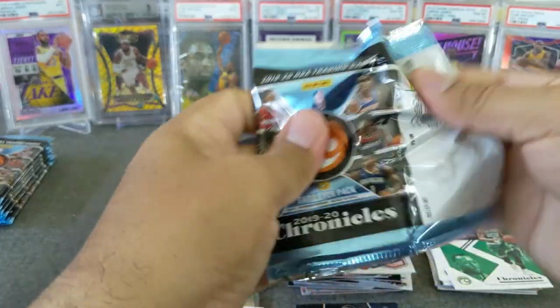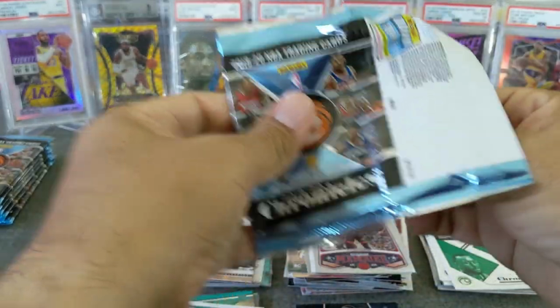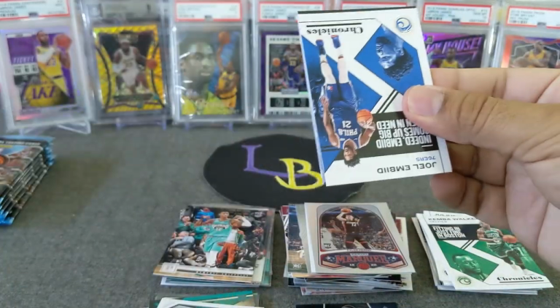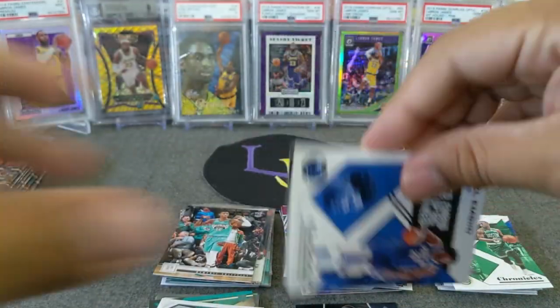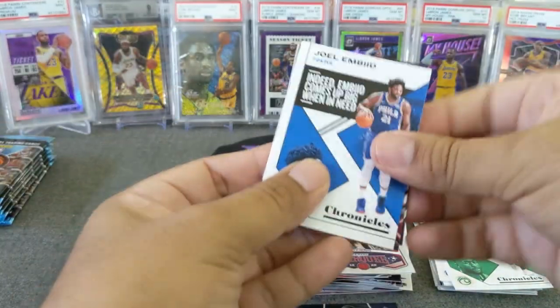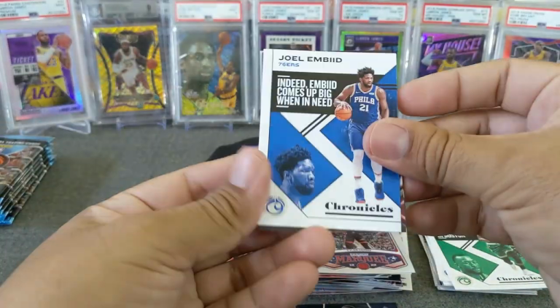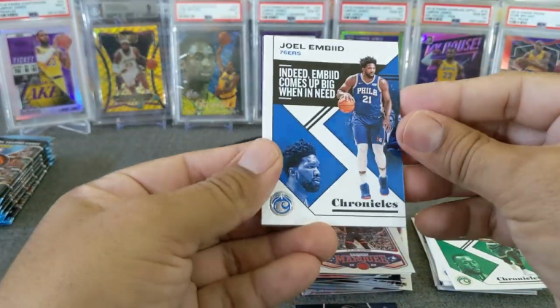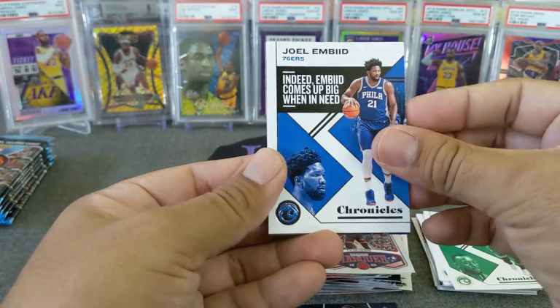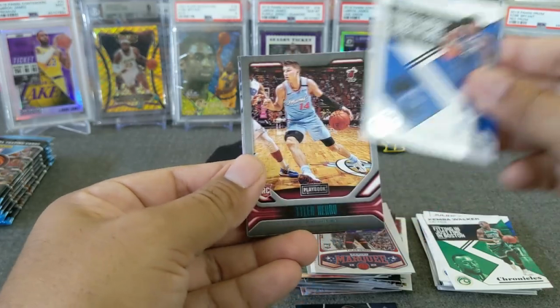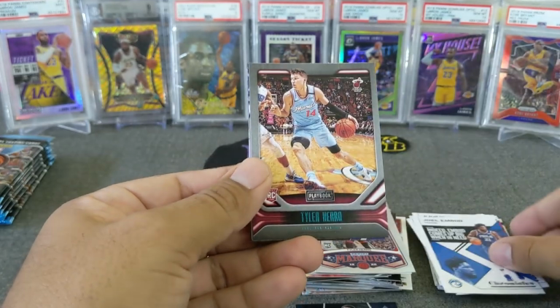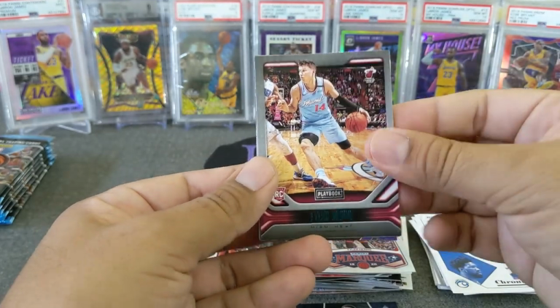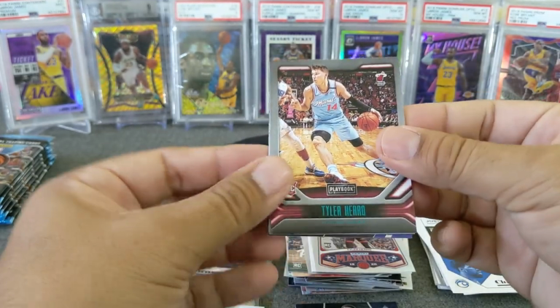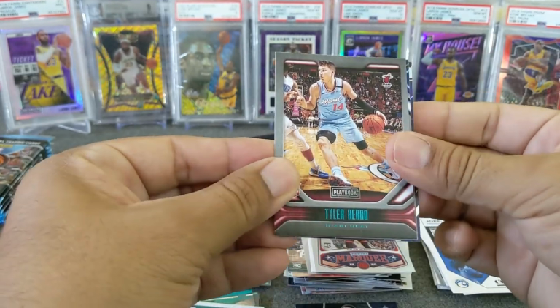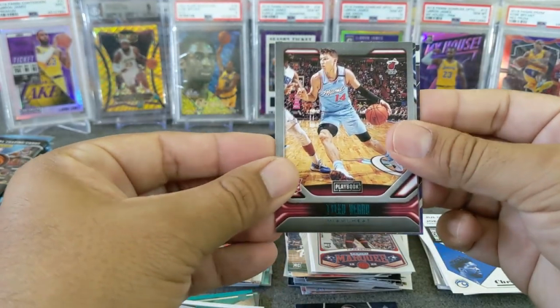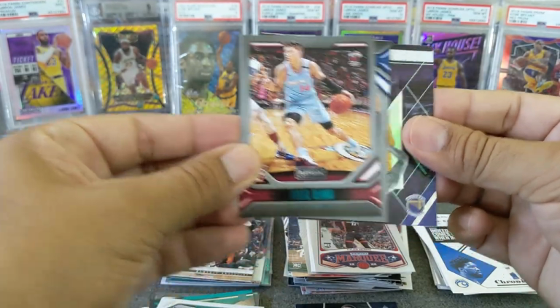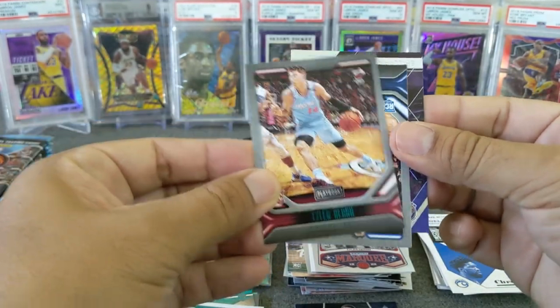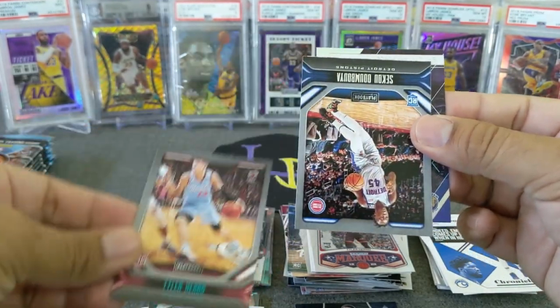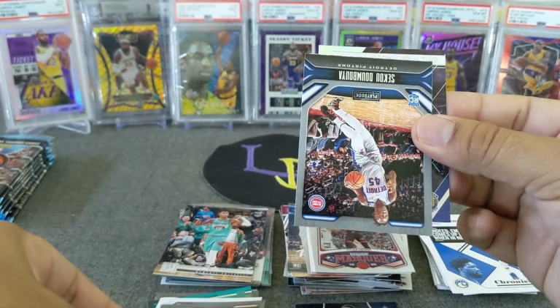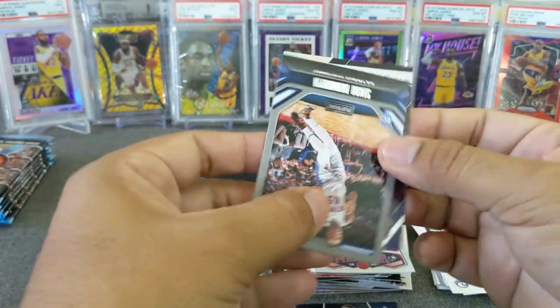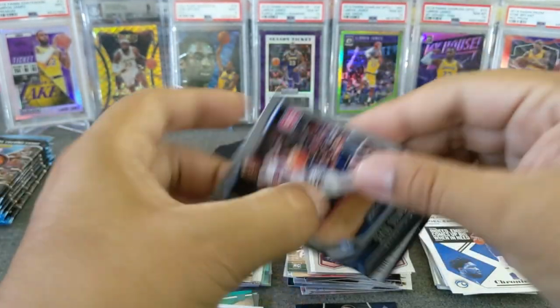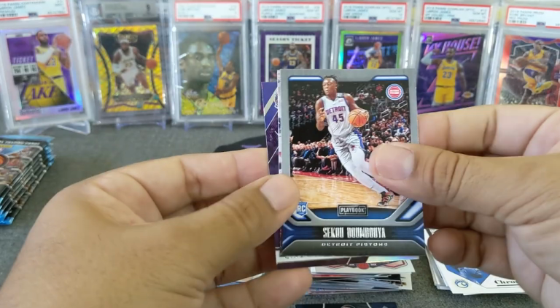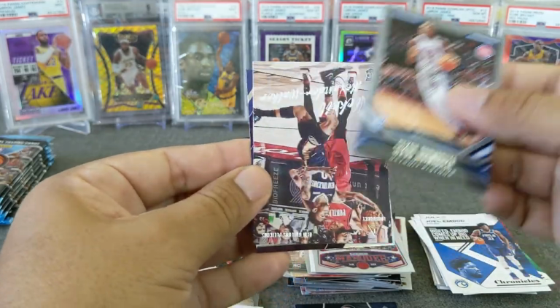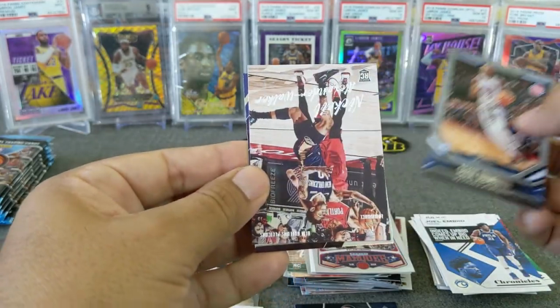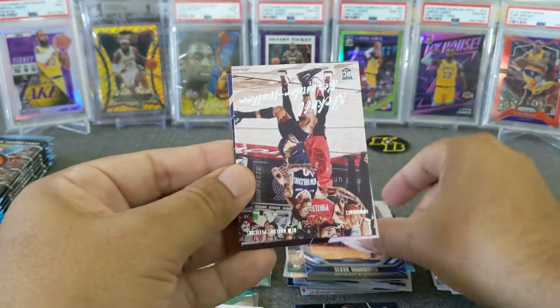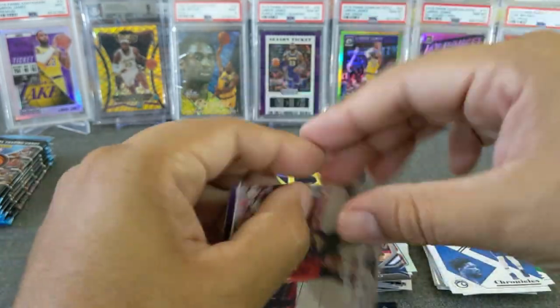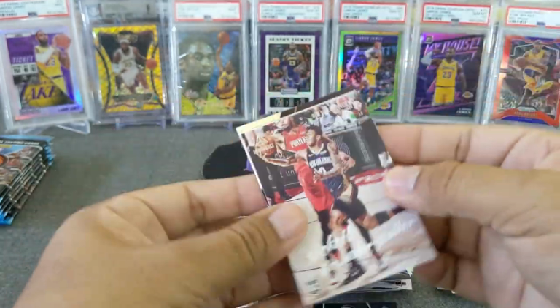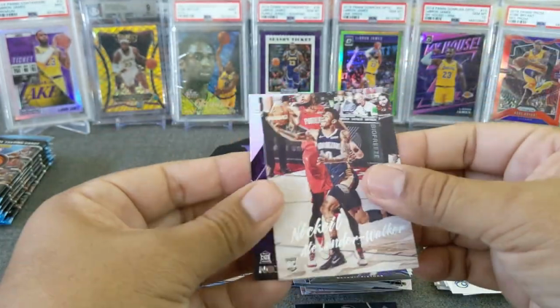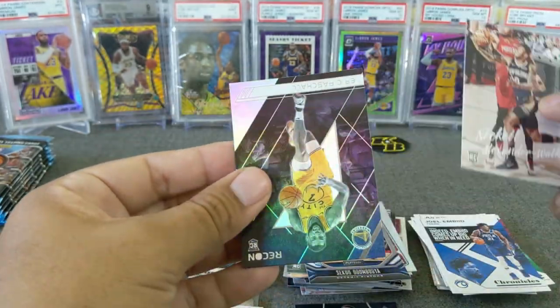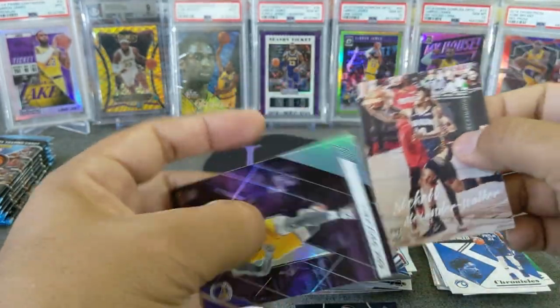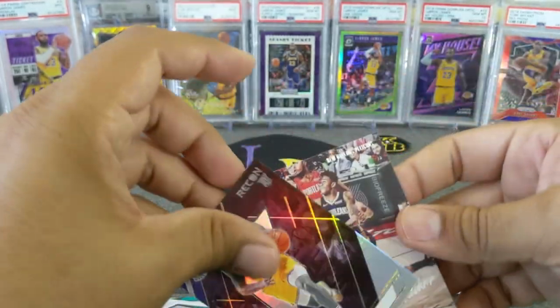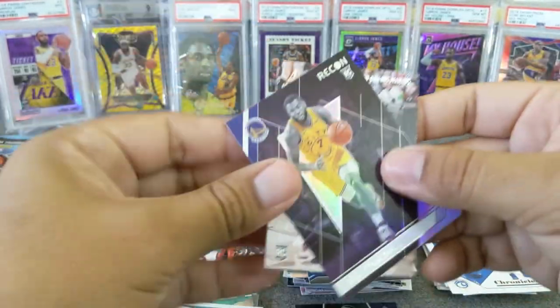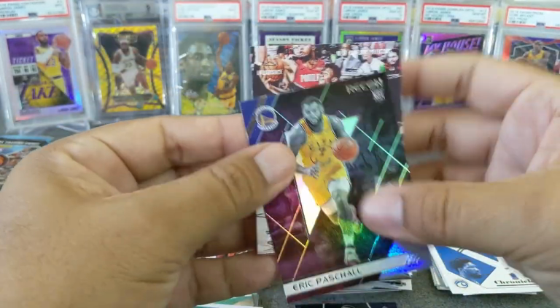Kemba, Carson Edwards teal, Ja base. There's a Kai Bowman and a Tyler Harrell Marquee - very nice. We're a little past the halfway point. We got a Ja B, another Tyler Harrell teal - very nice. We got Sekou, Nickeil Walker-Alexander, and Eric Paschall.